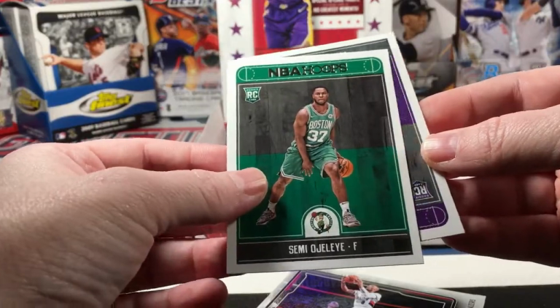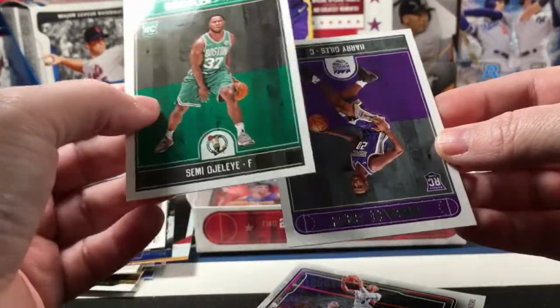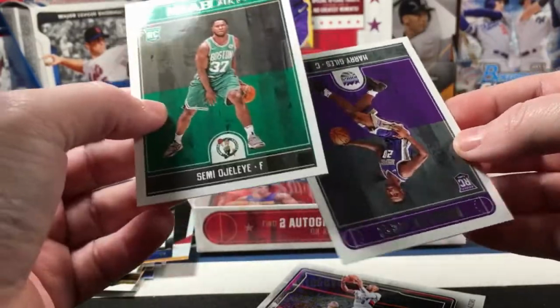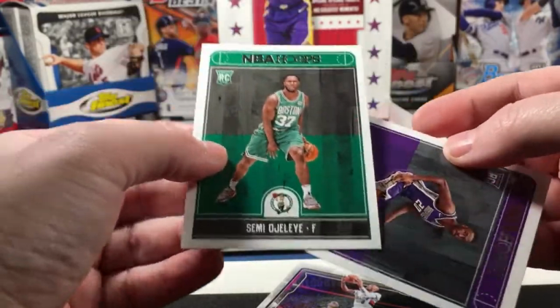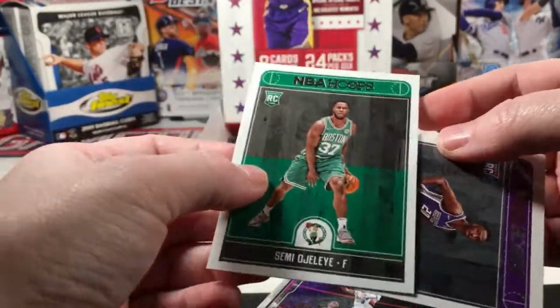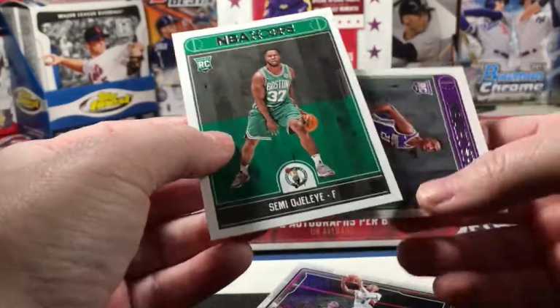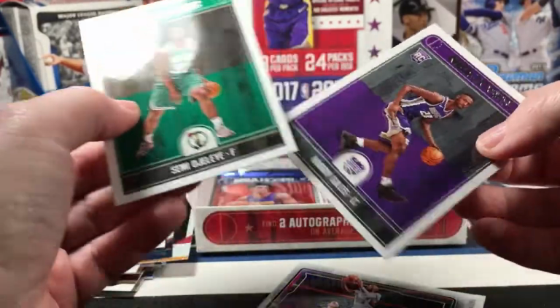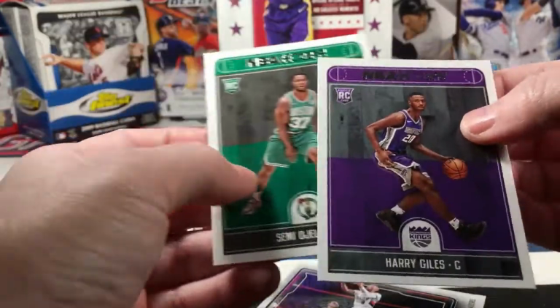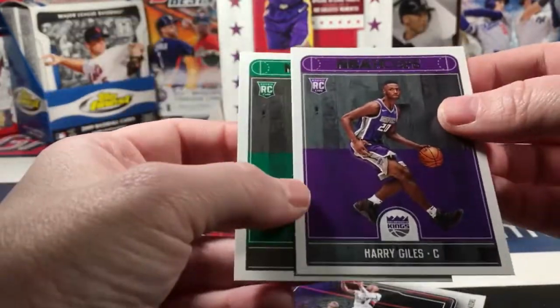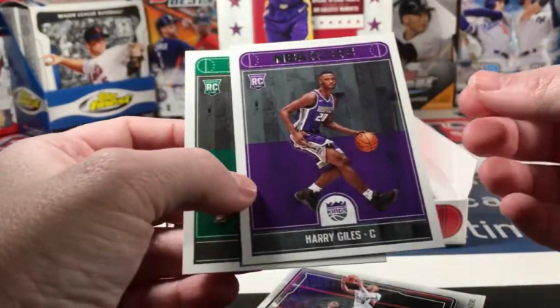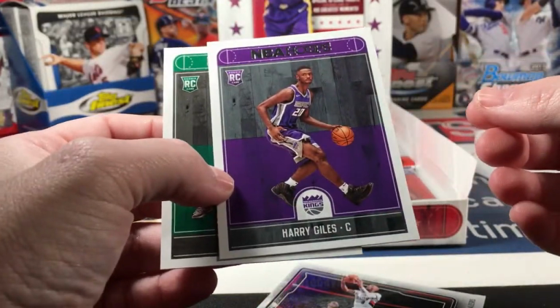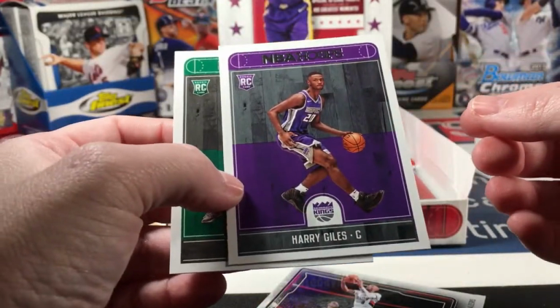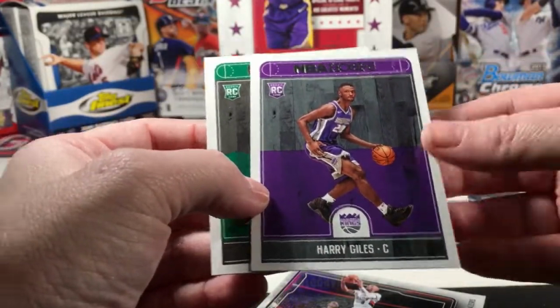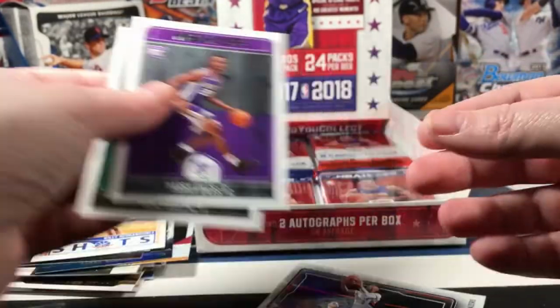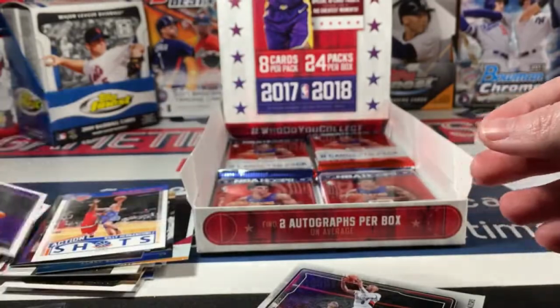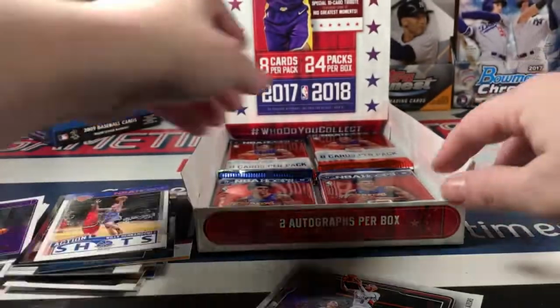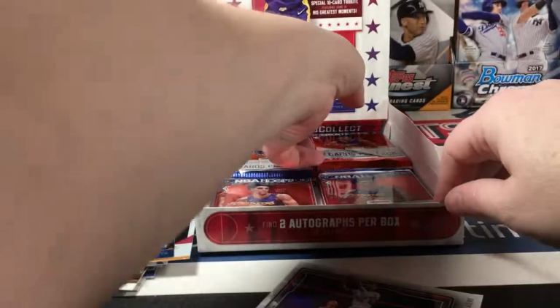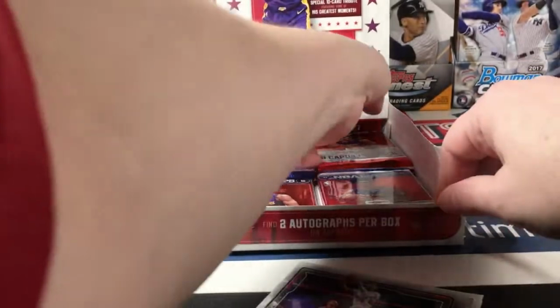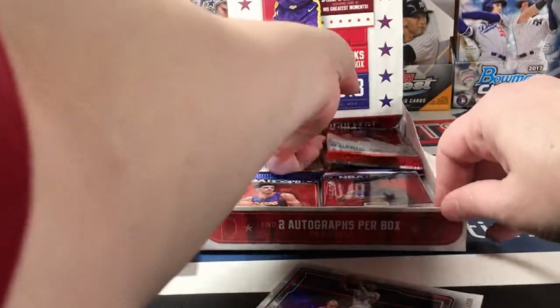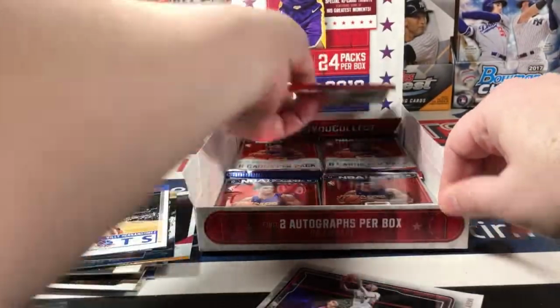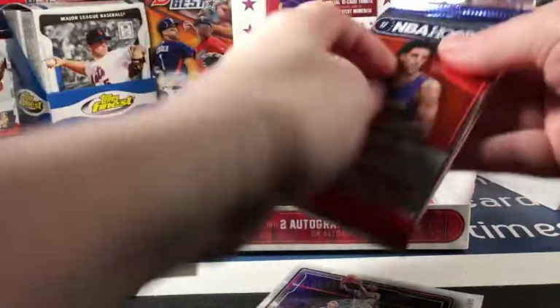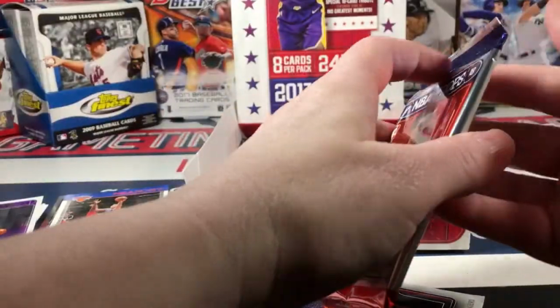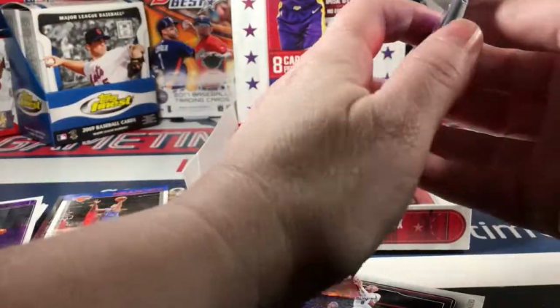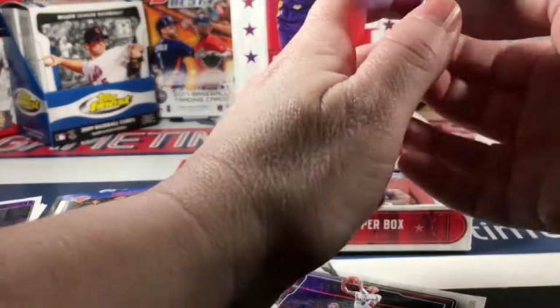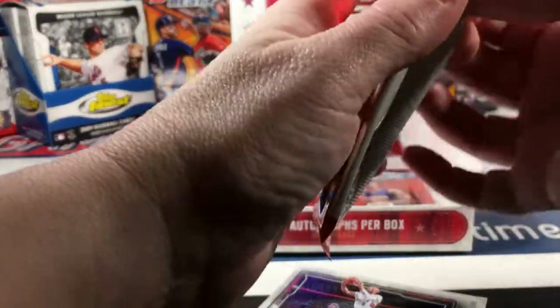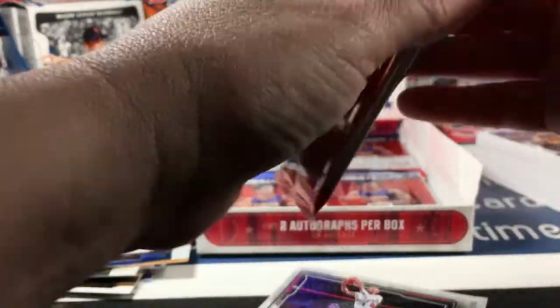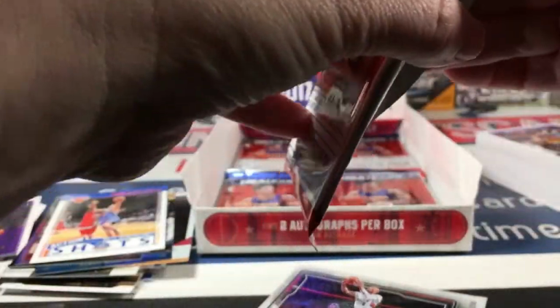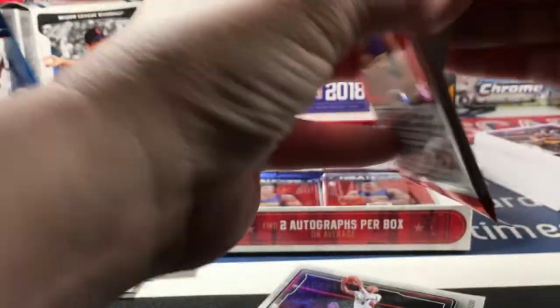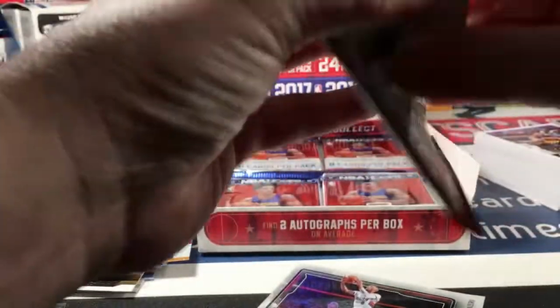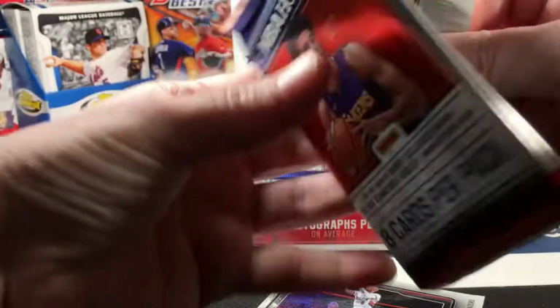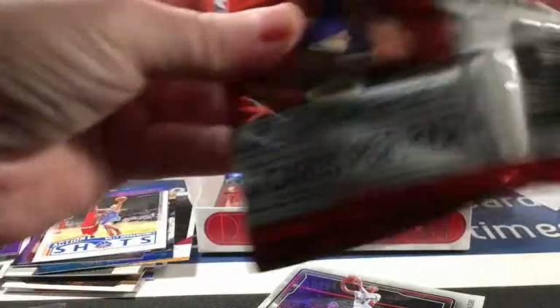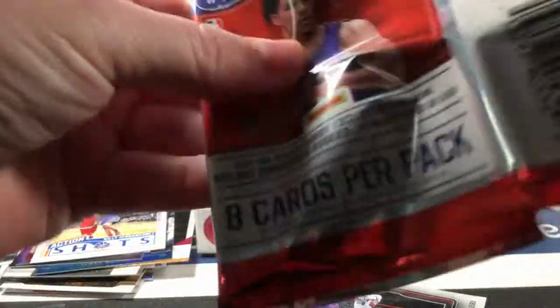There's one Celtics rookie but not the one I want, and Harry Giles. I need my Jason Tatum - please and thank you, Panini.